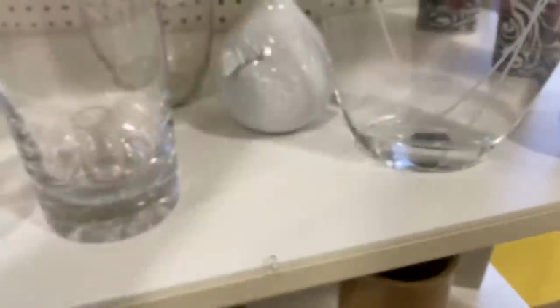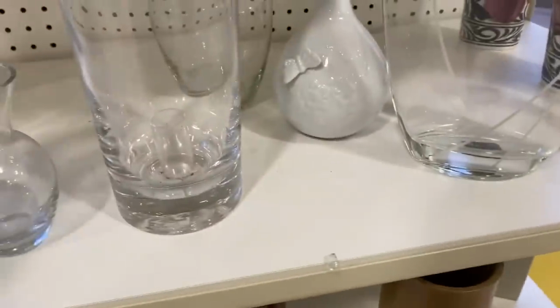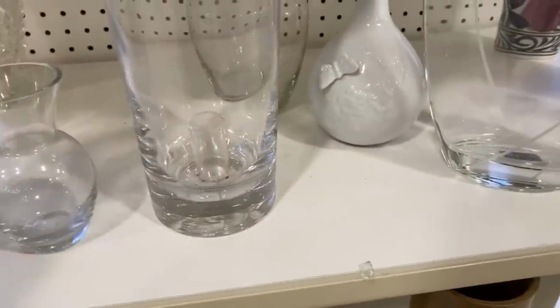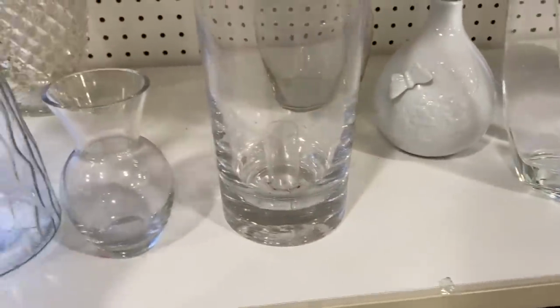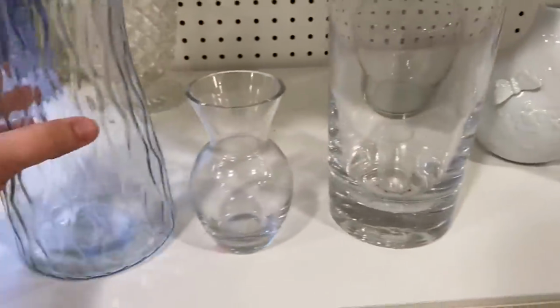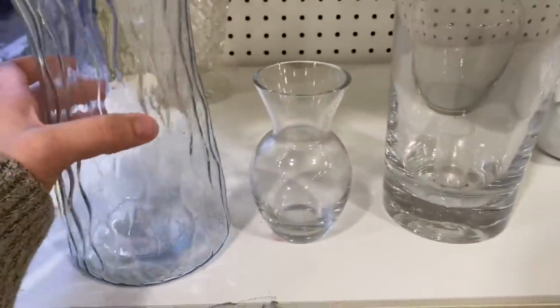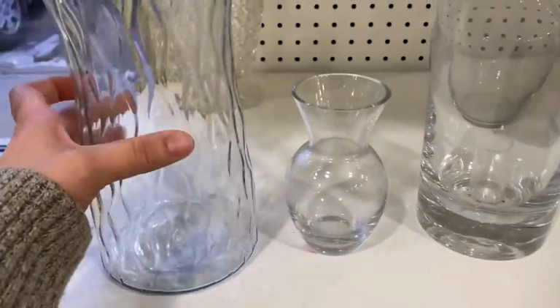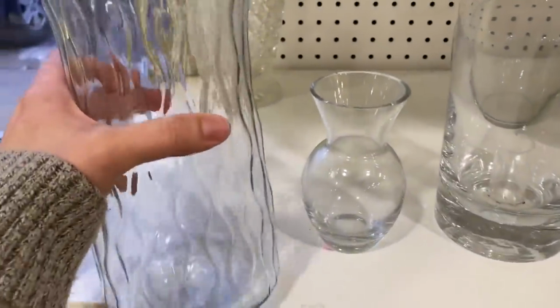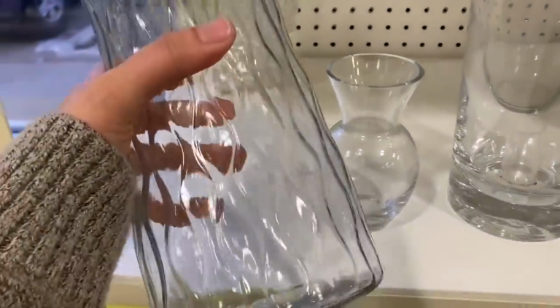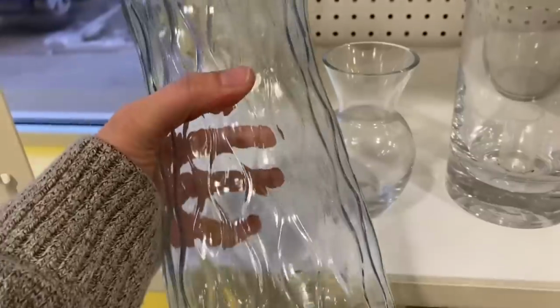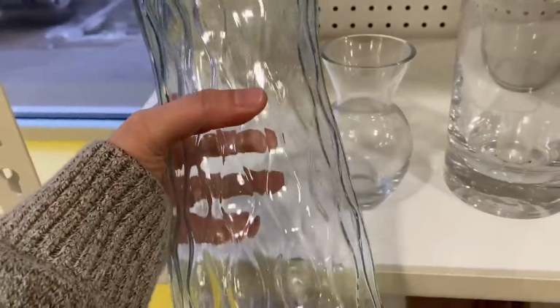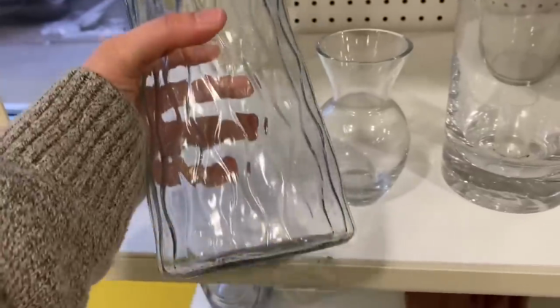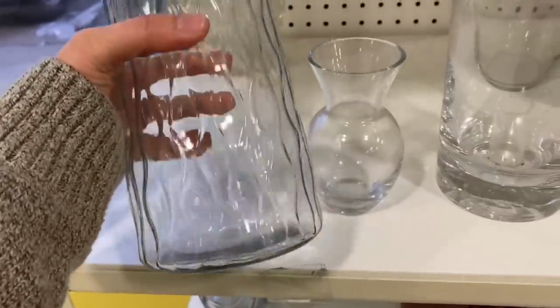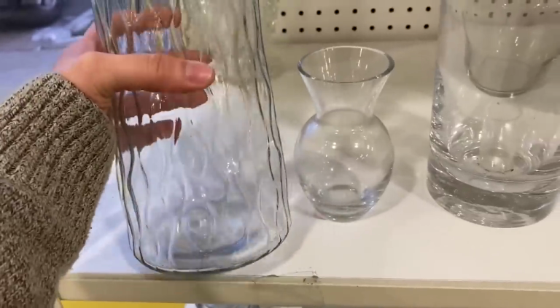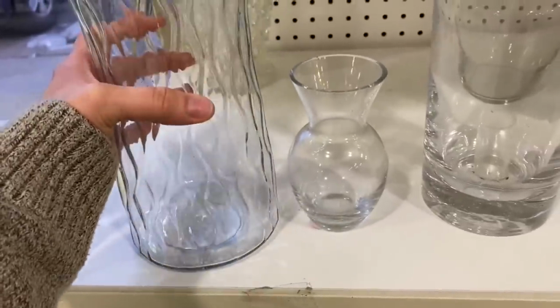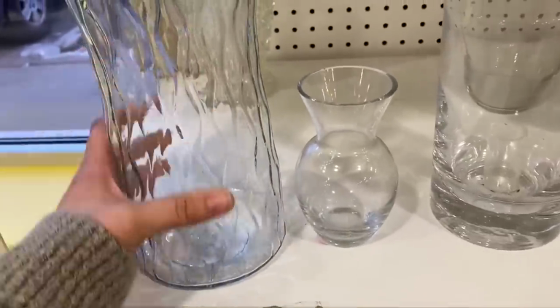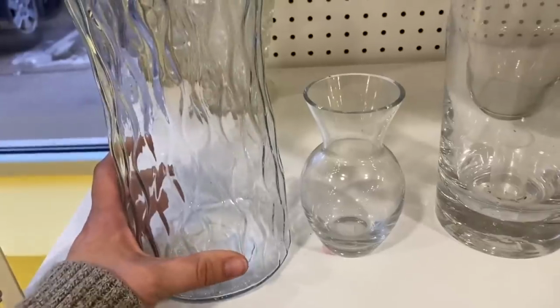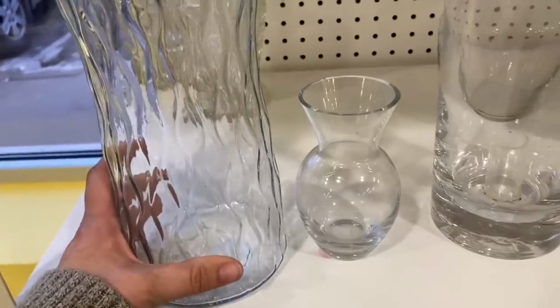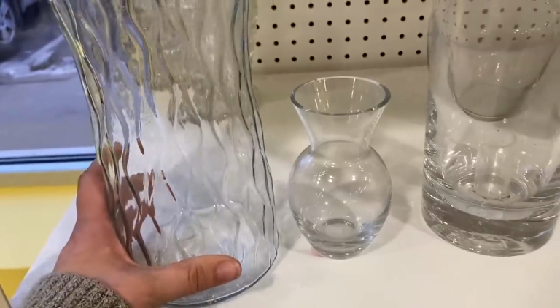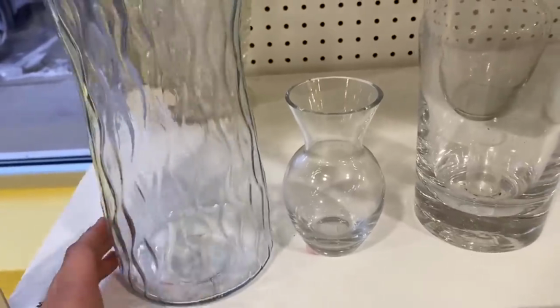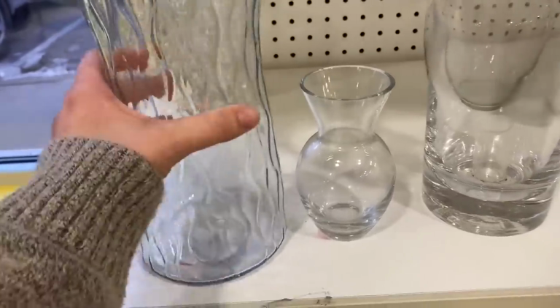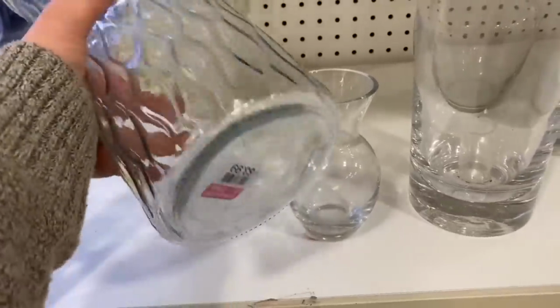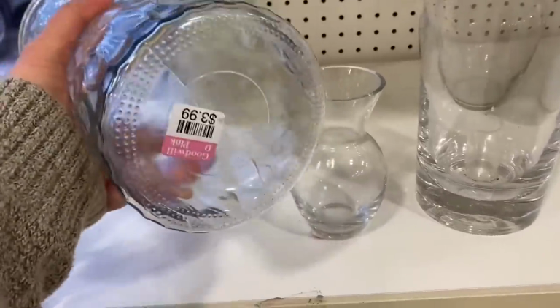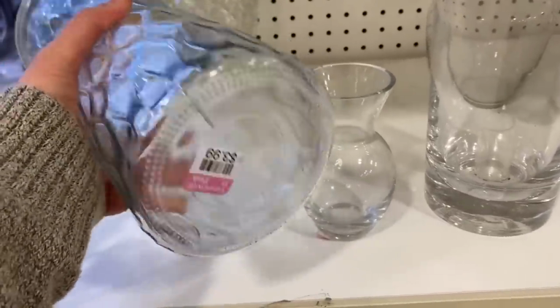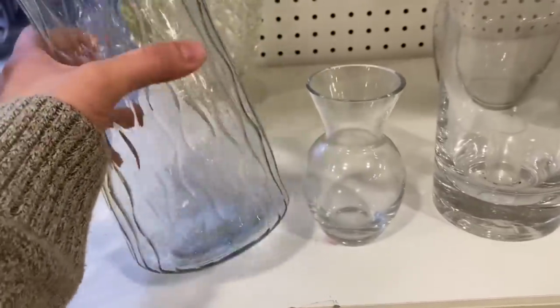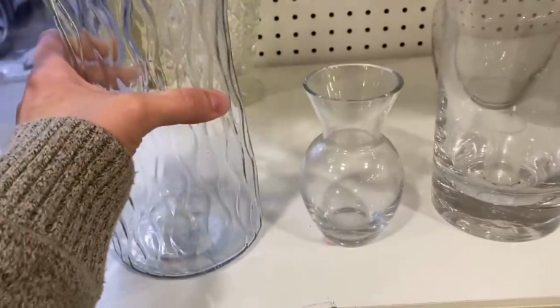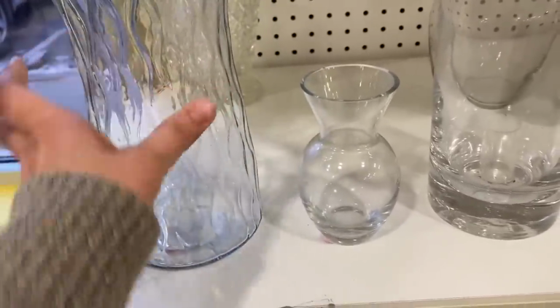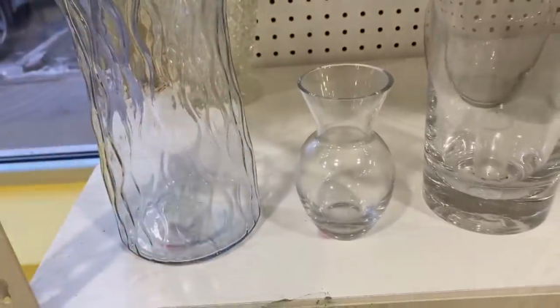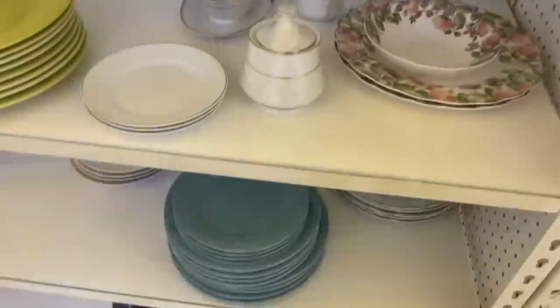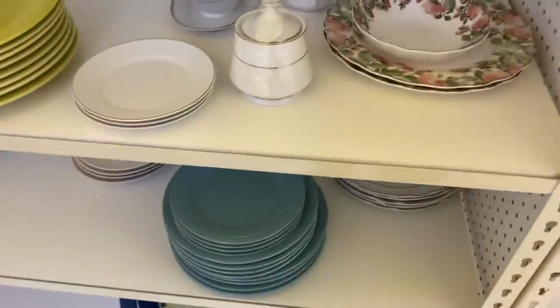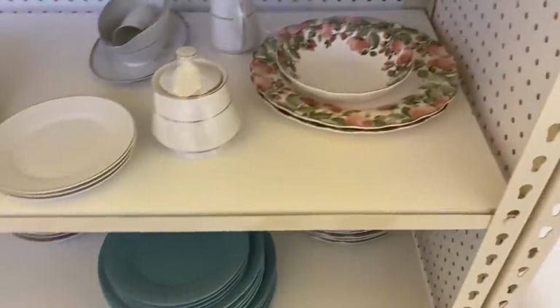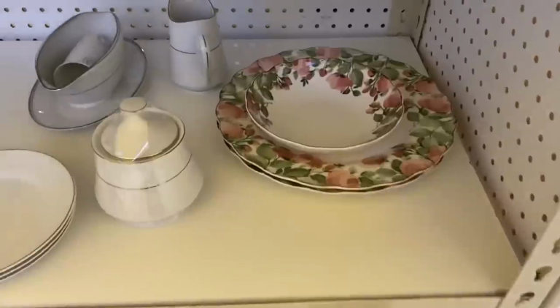I was looking at this piece — the reason I went into this Goodwill is I'm participating in a look-for-less collab hosted by Jamie from Border Bananas next week, so I was looking at that vase as a potential candidate for a look for less.